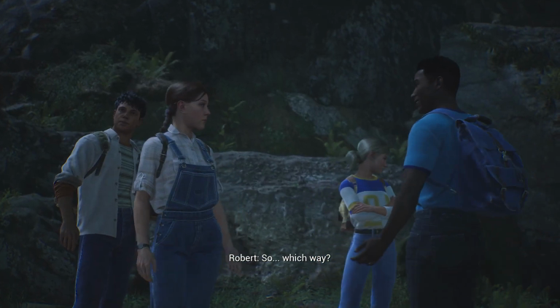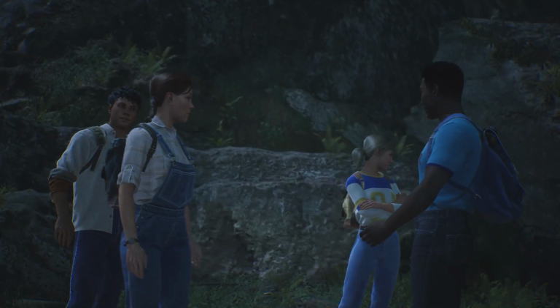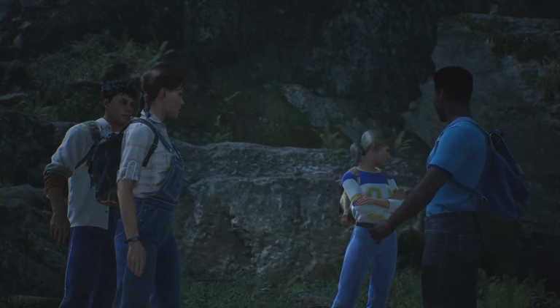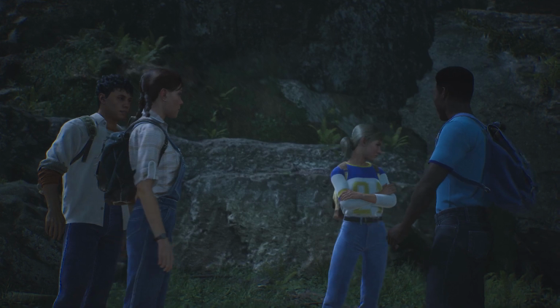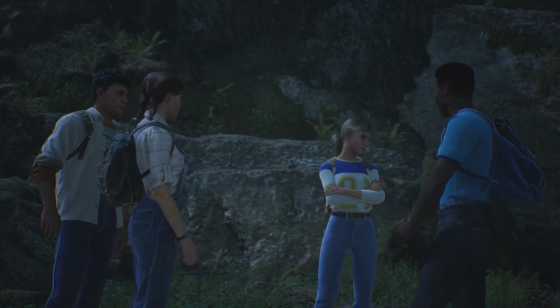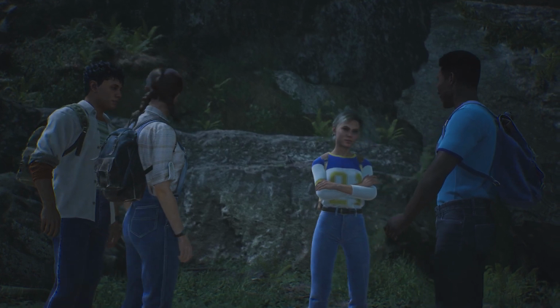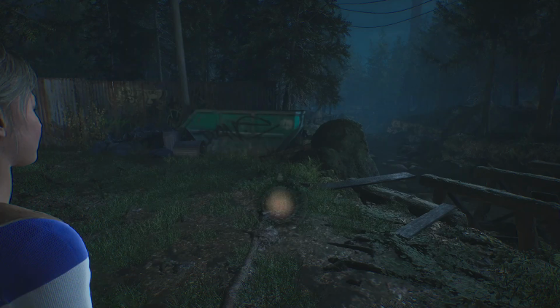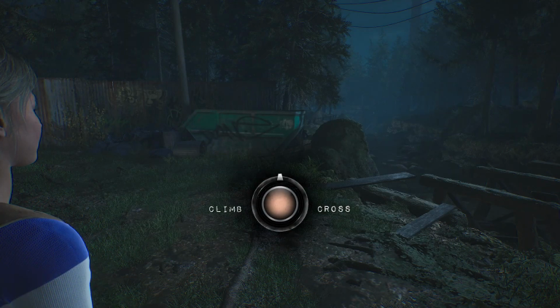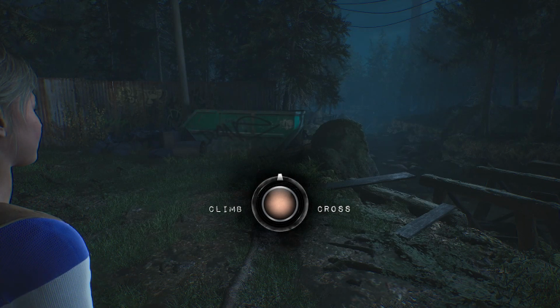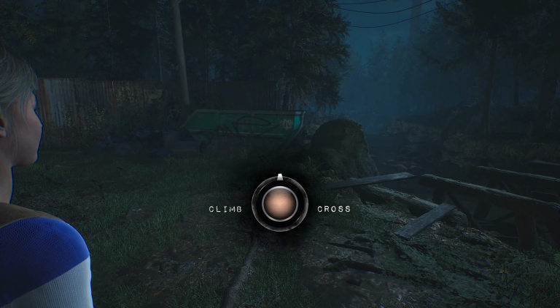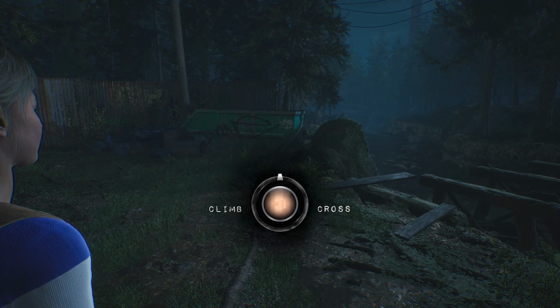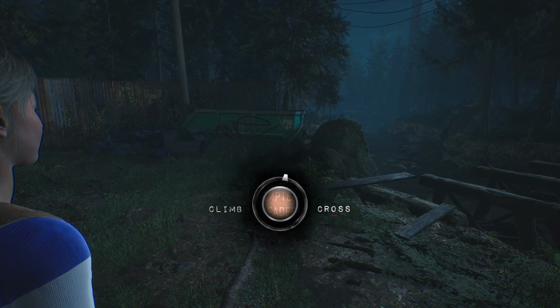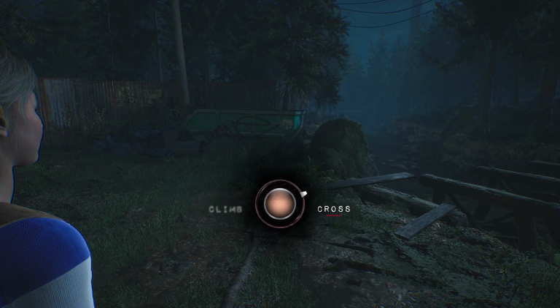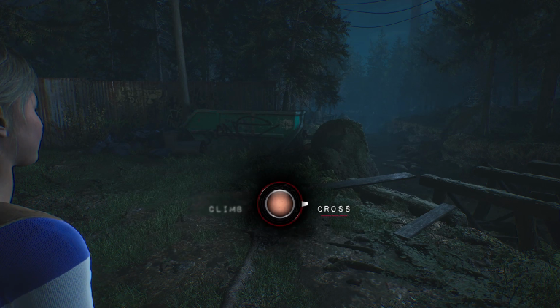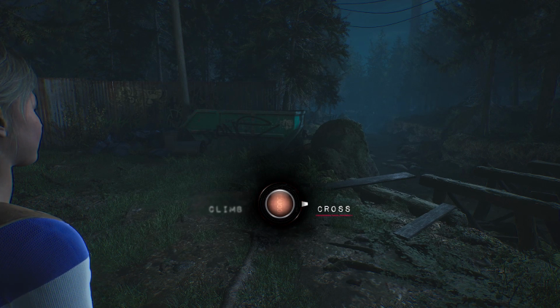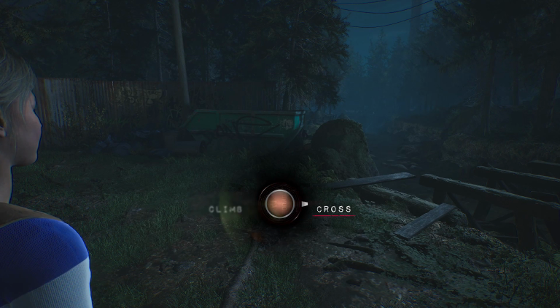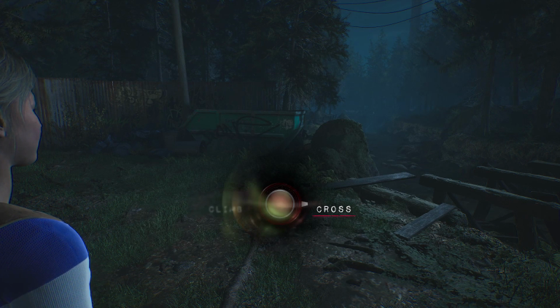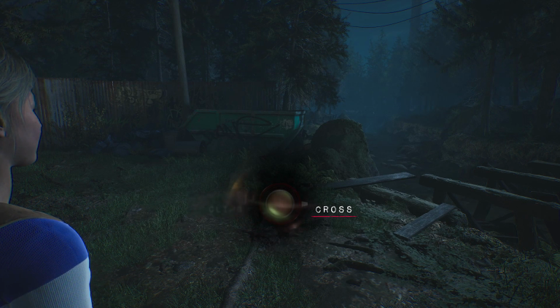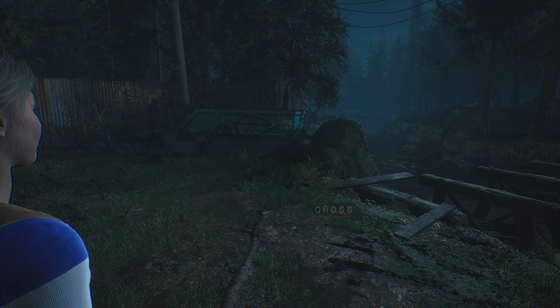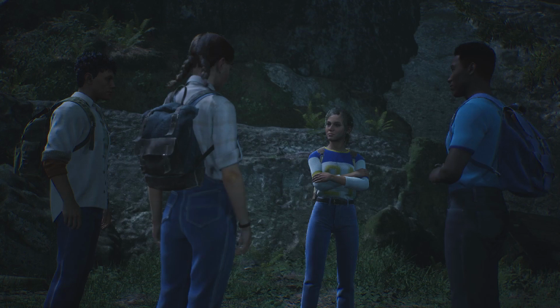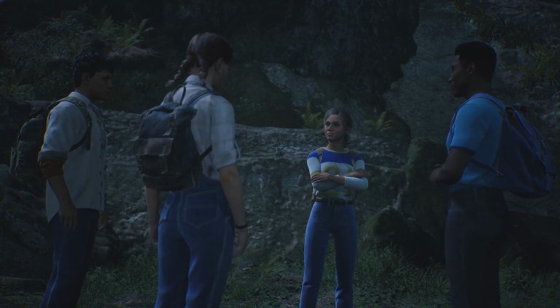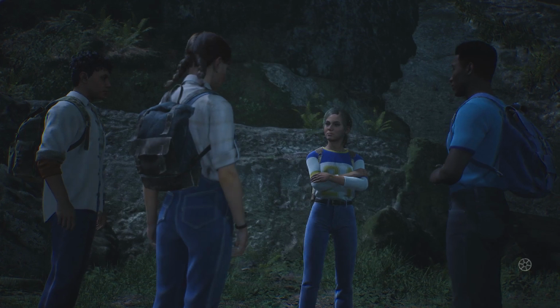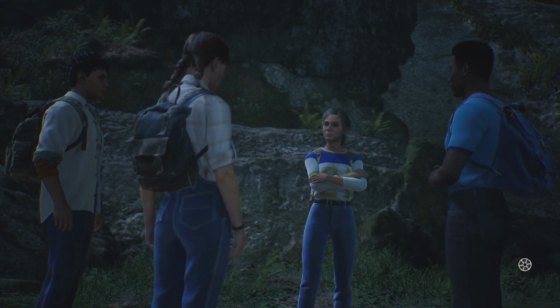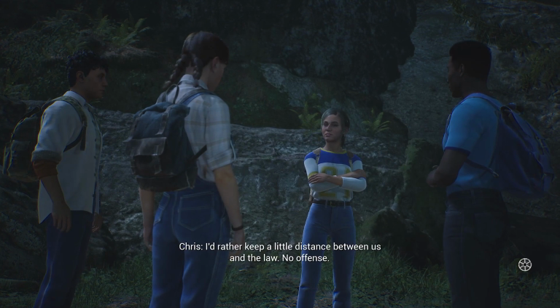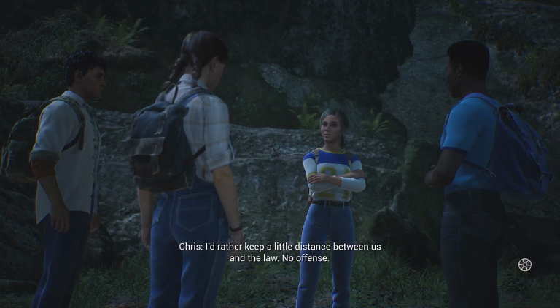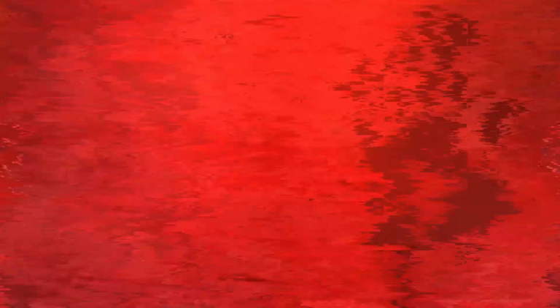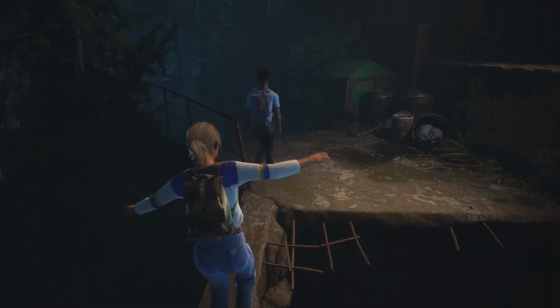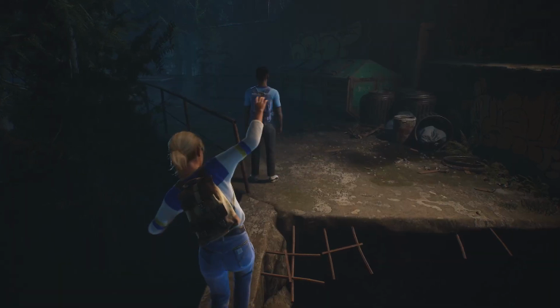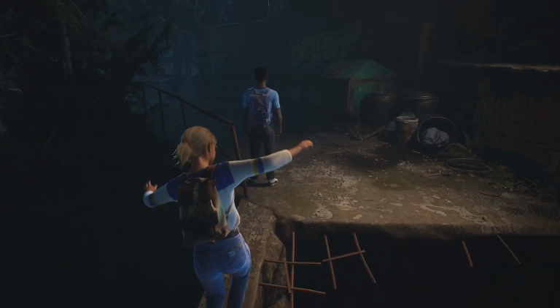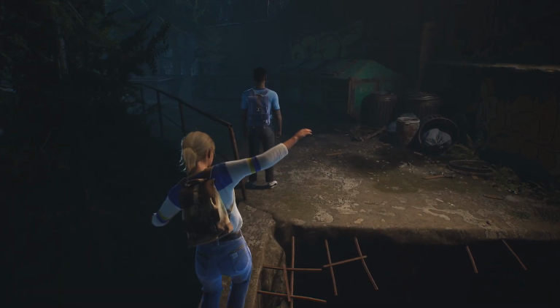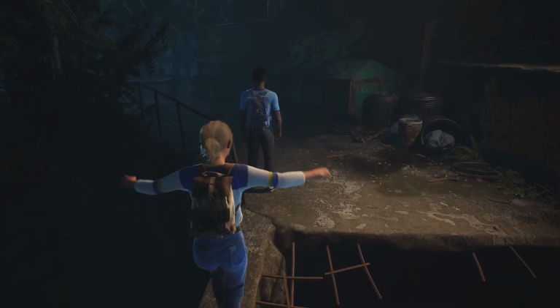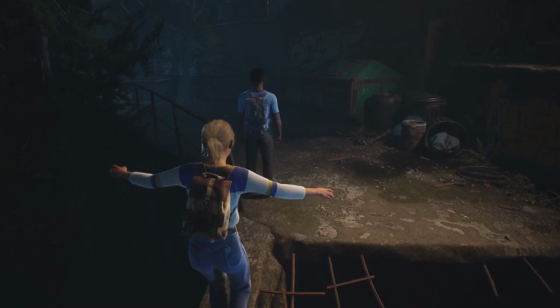For the second choice where you select cross, you will come across a balance beam and then head left instead of following Robert, and go across another beam for trinket number 5.